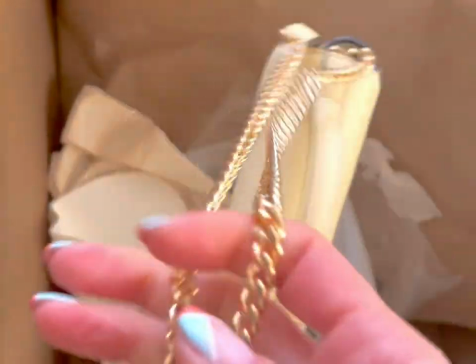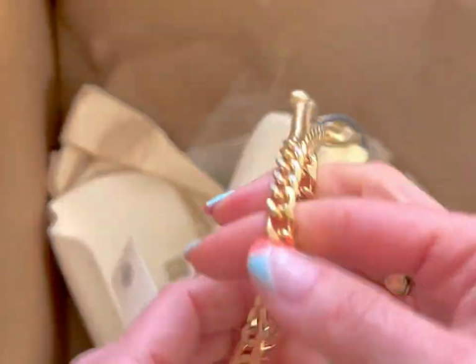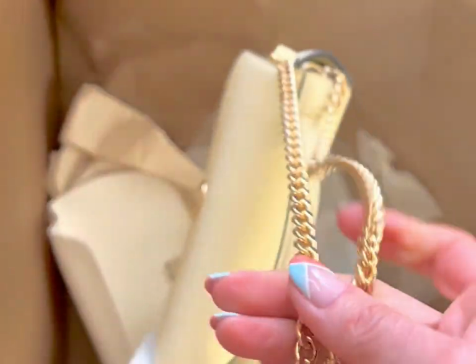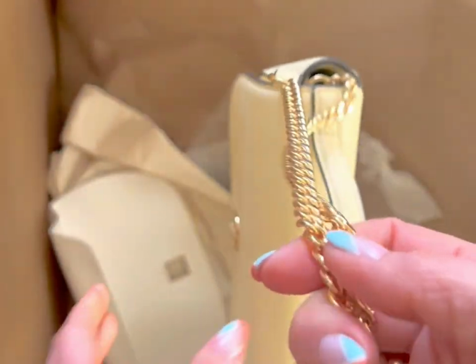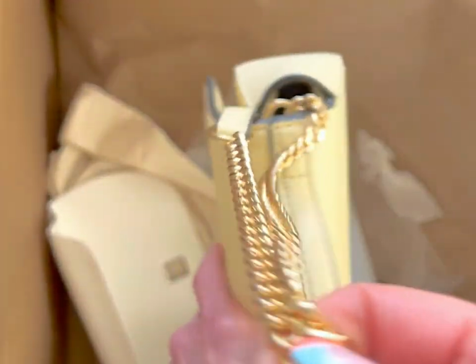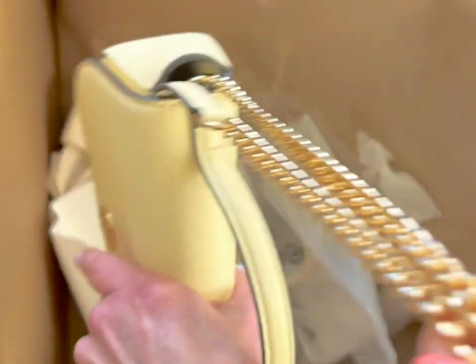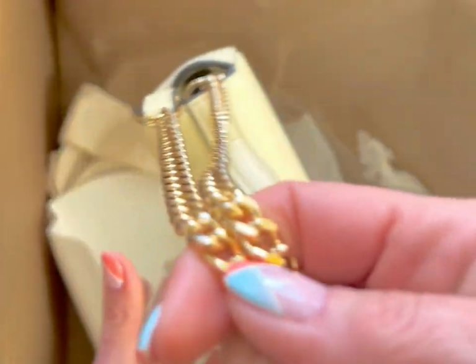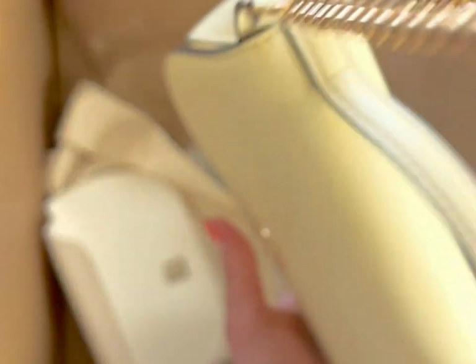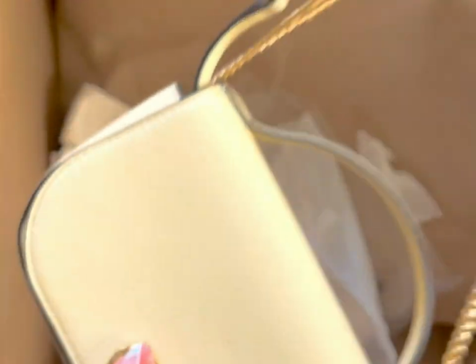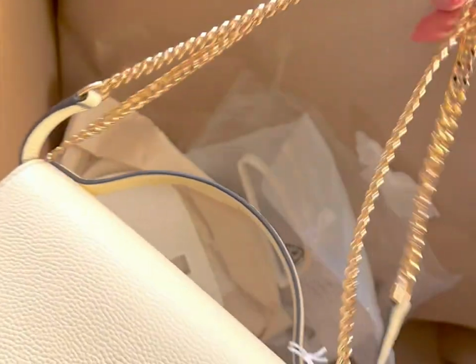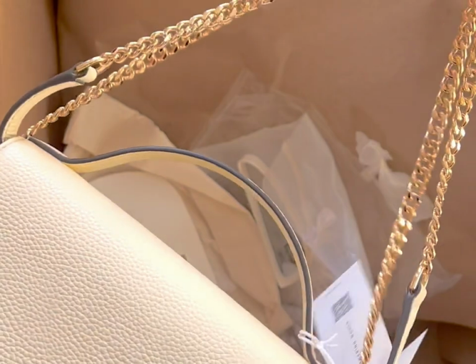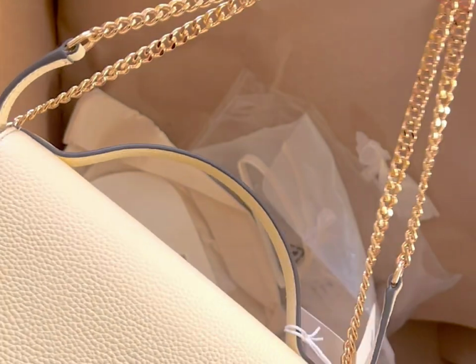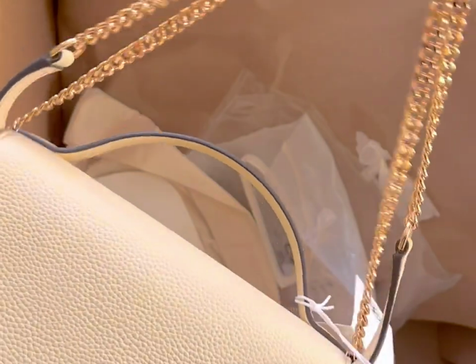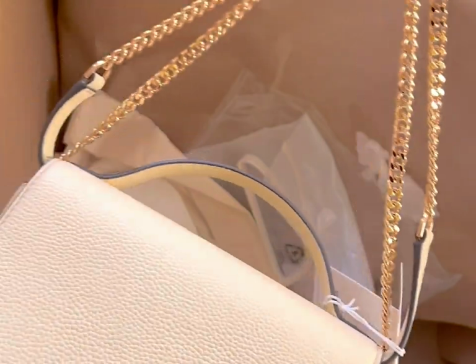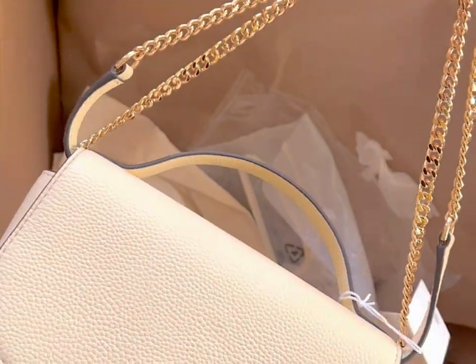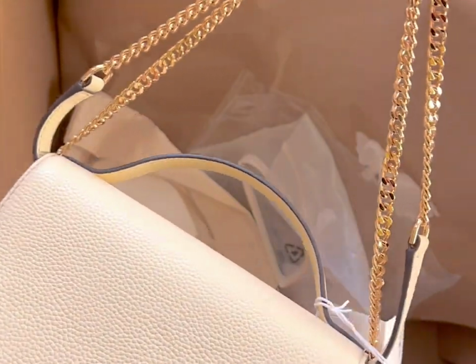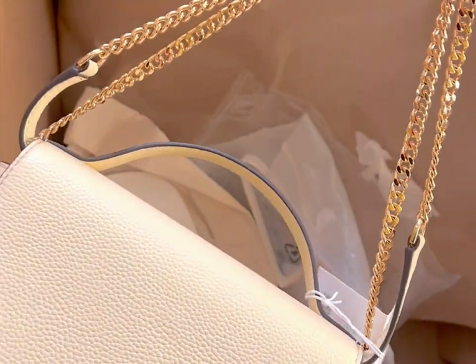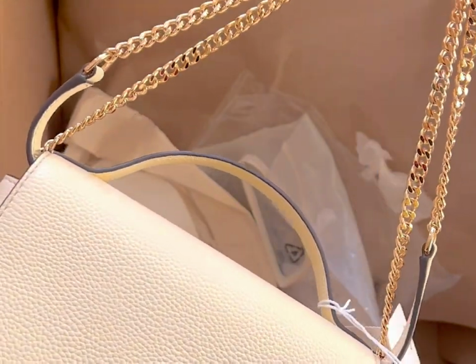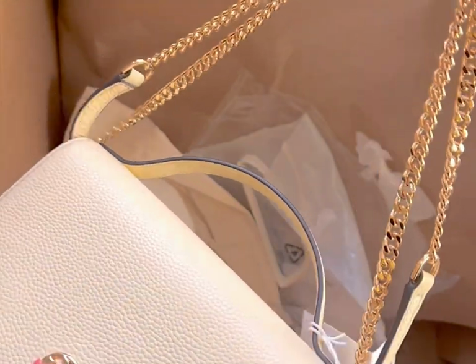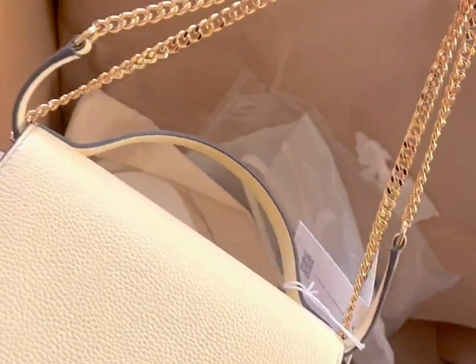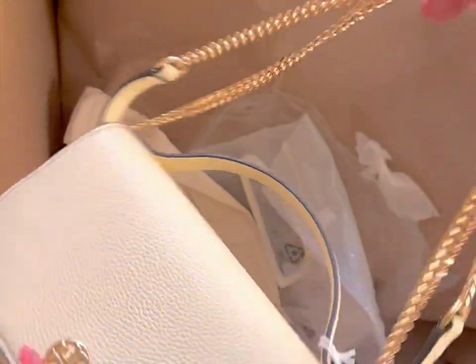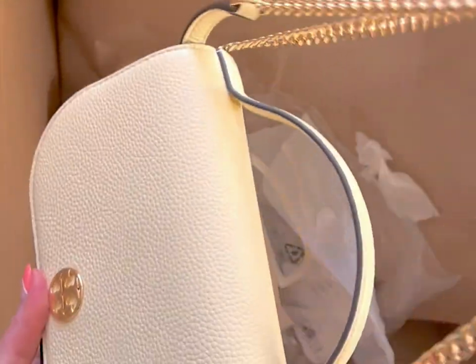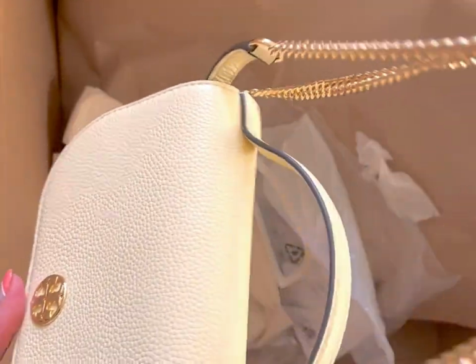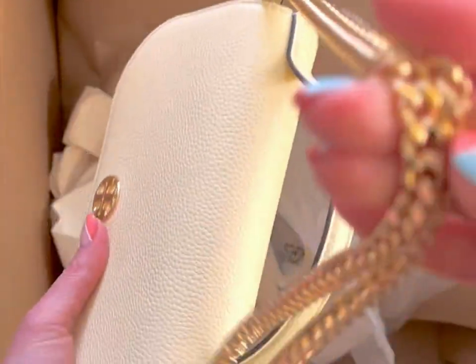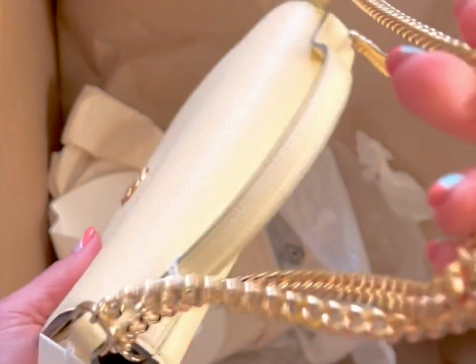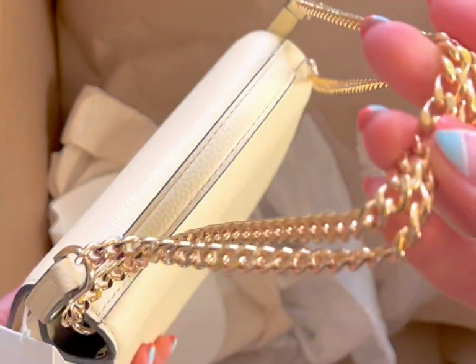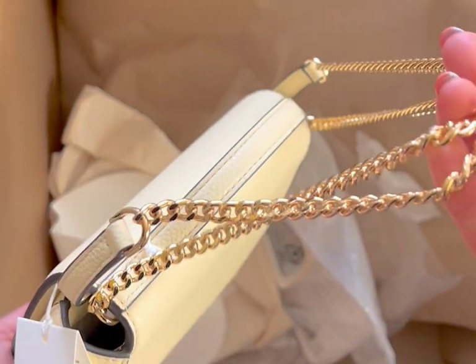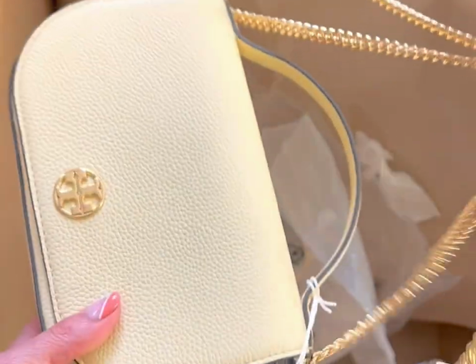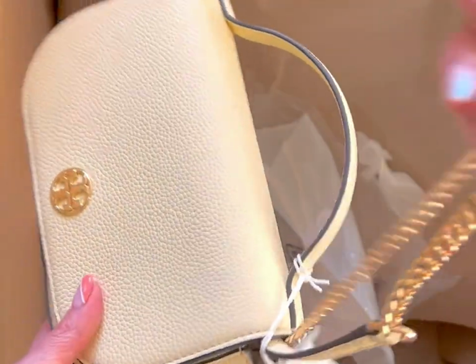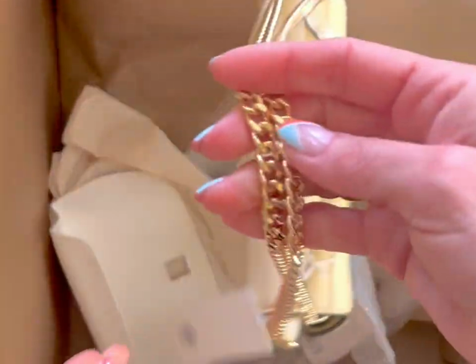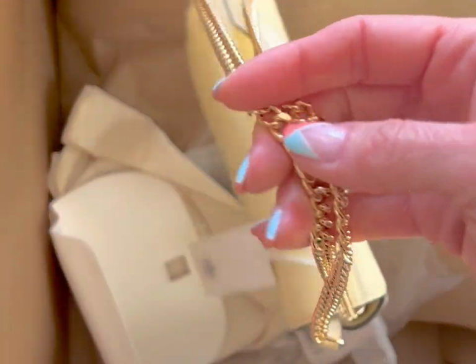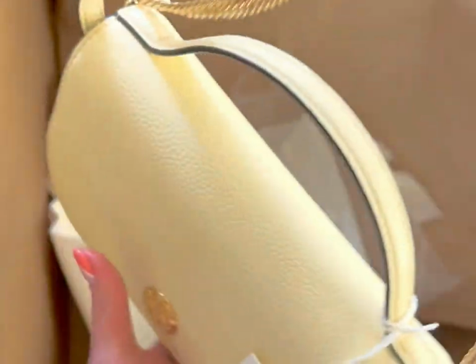Ta-da! I don't know if that's the look you're going for, but definitely there is a way to make it shorter.